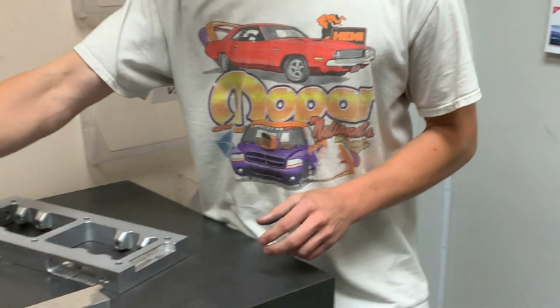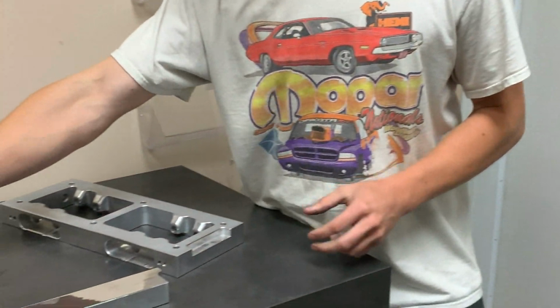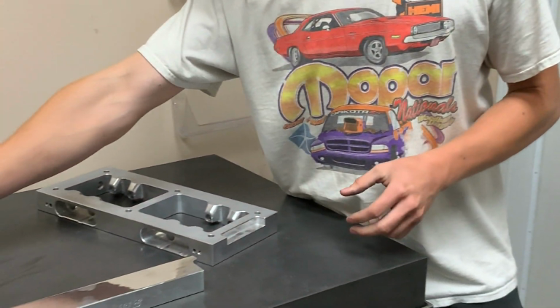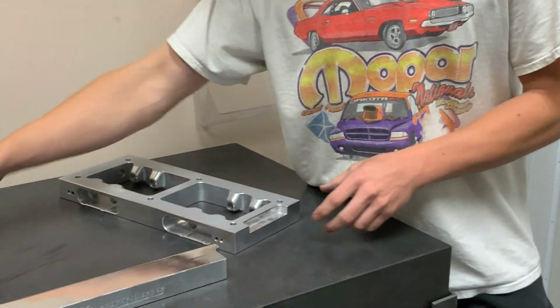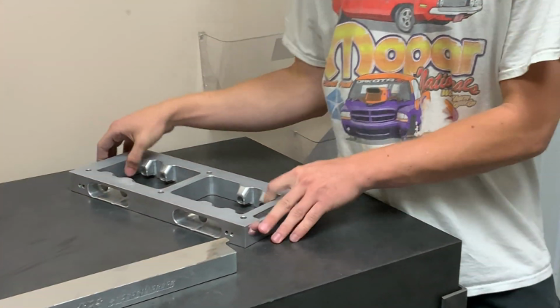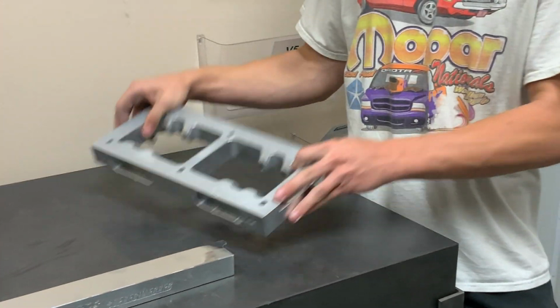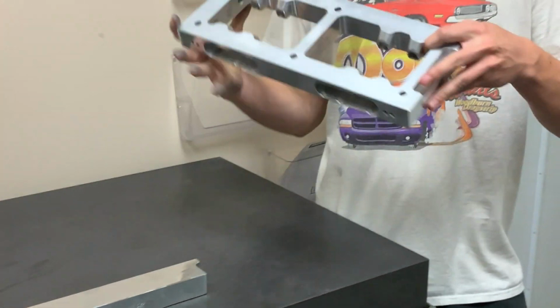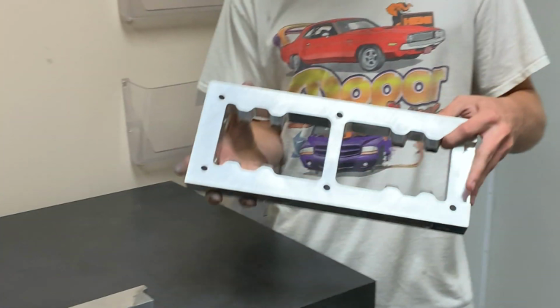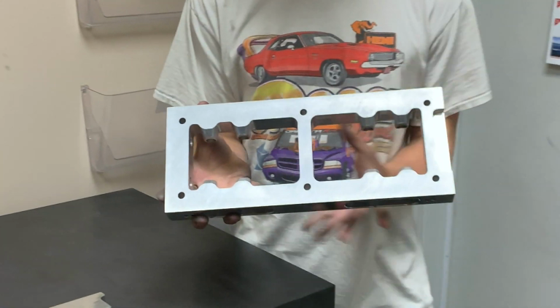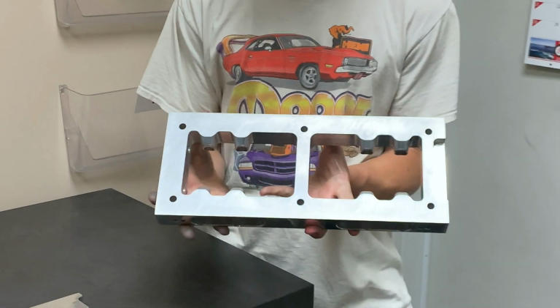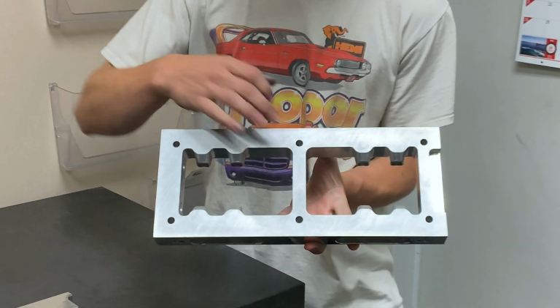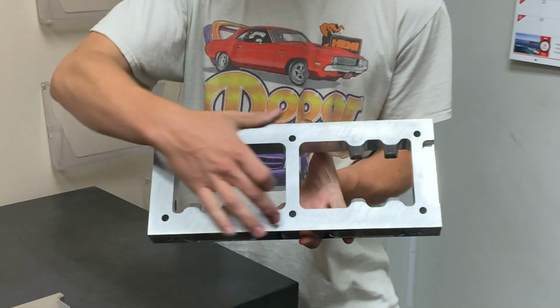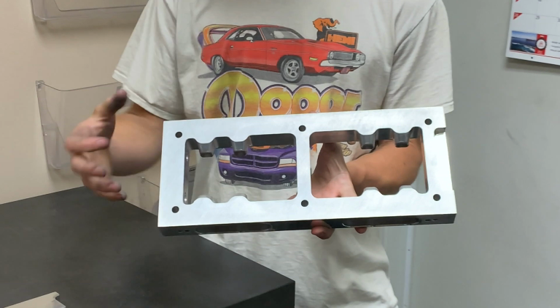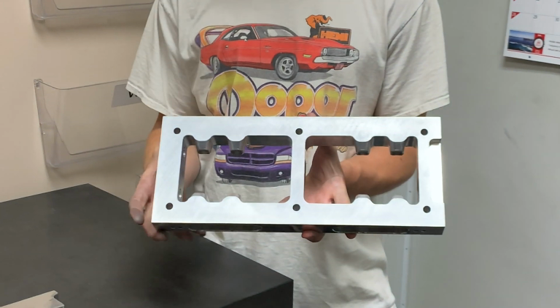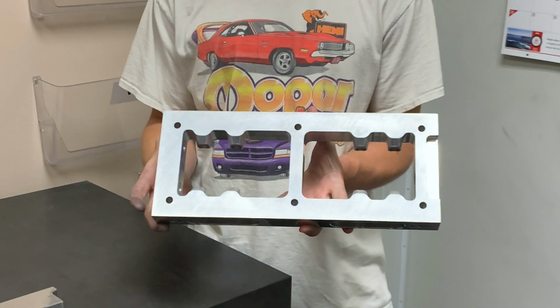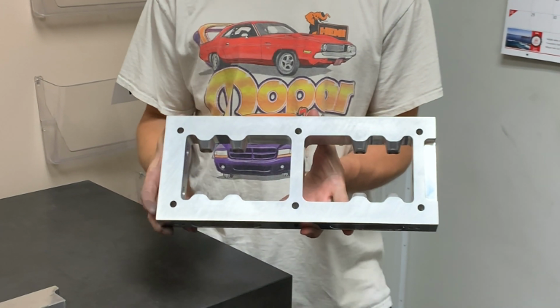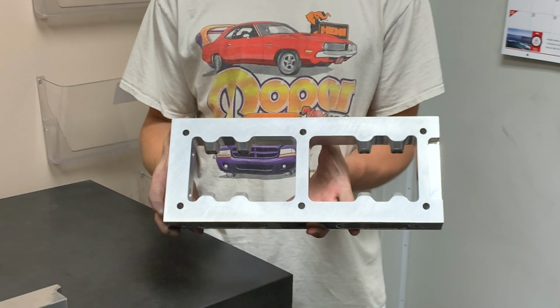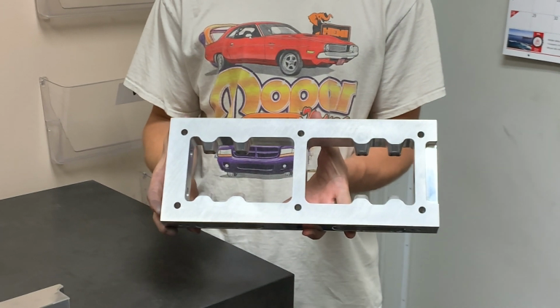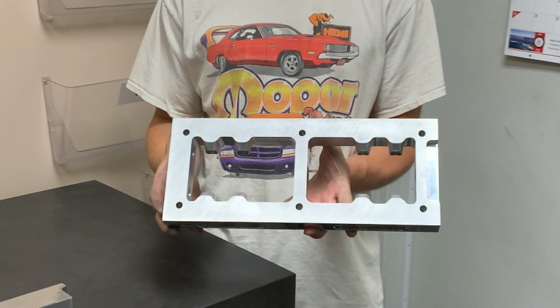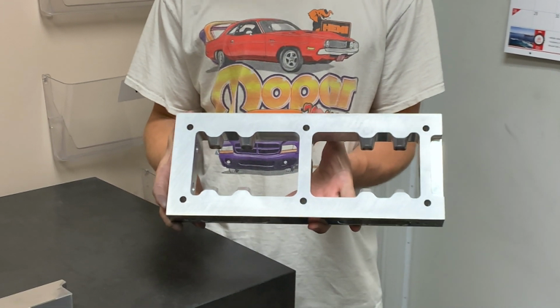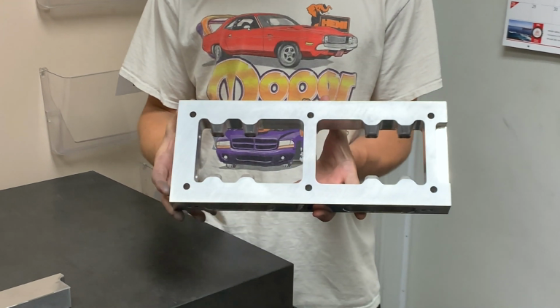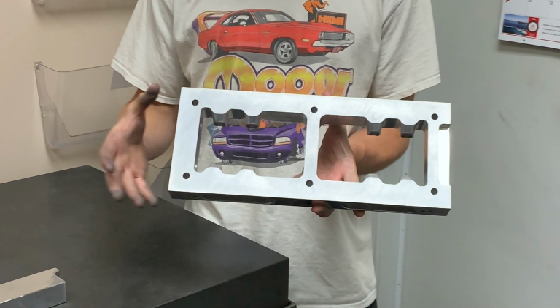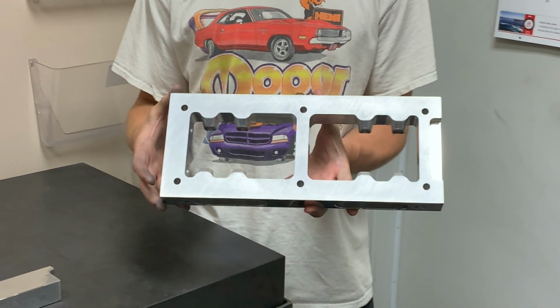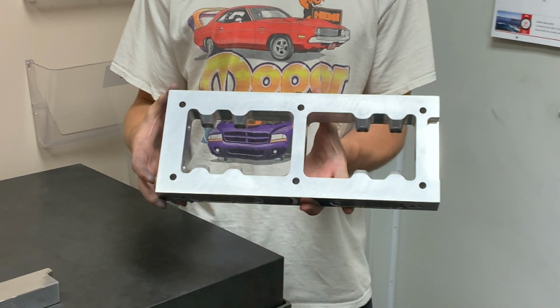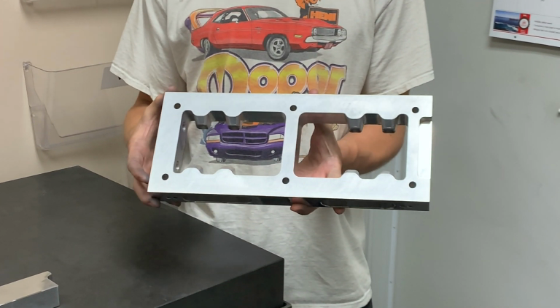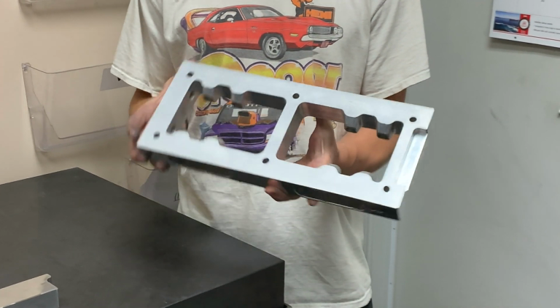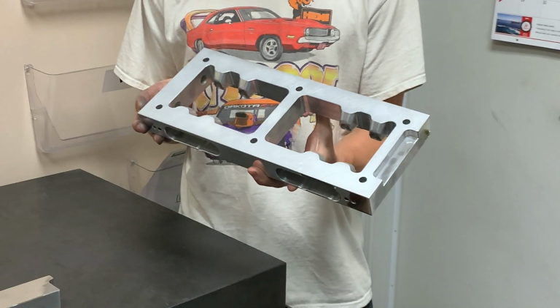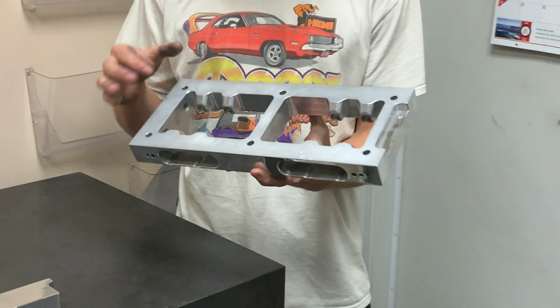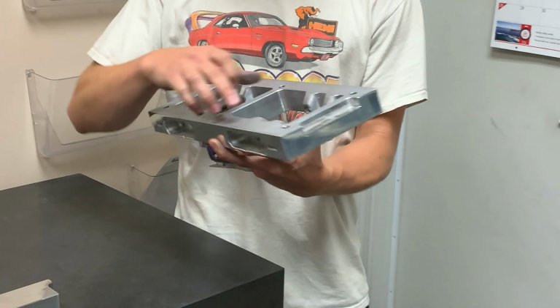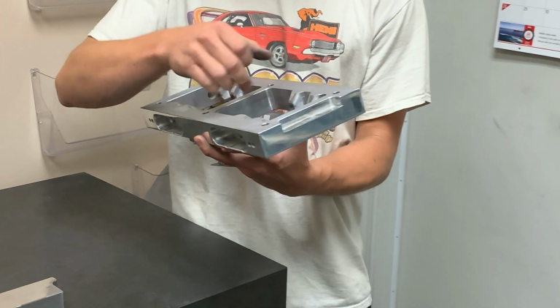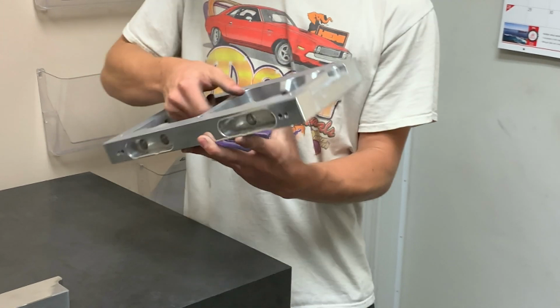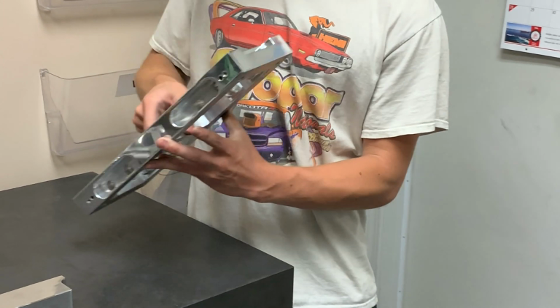Our second option is a plate that is going to maintain the same bolt pattern as the top of your blower, so if you want to do say an injector hat or a stack injection or something like that, this is going to be your guy. Again, pocket for clearance.